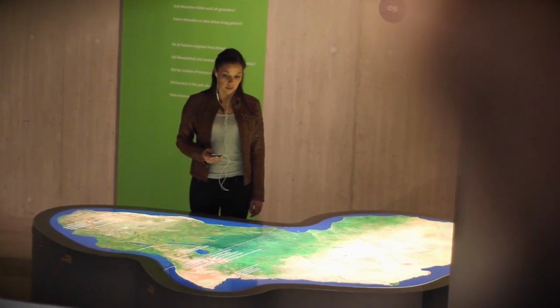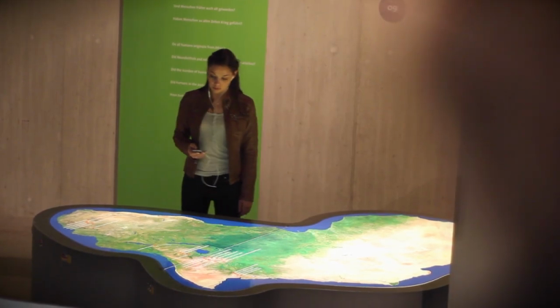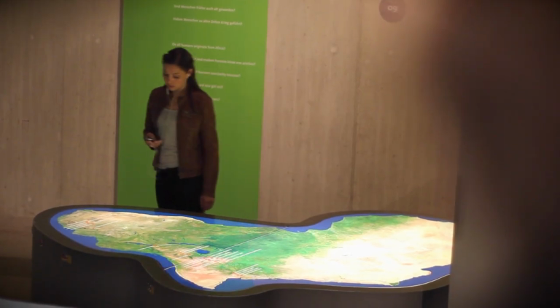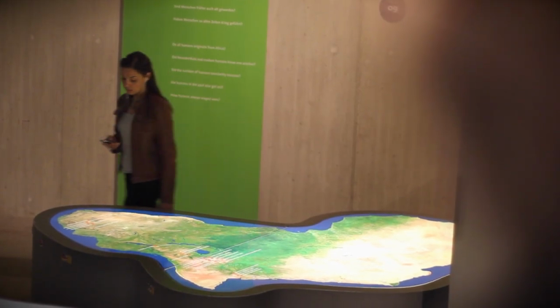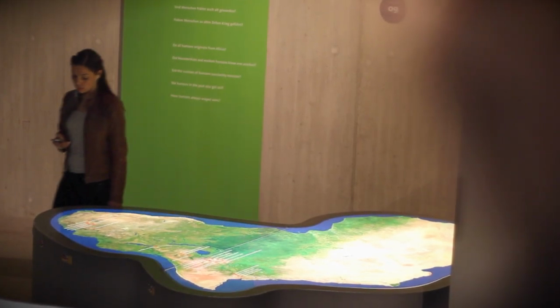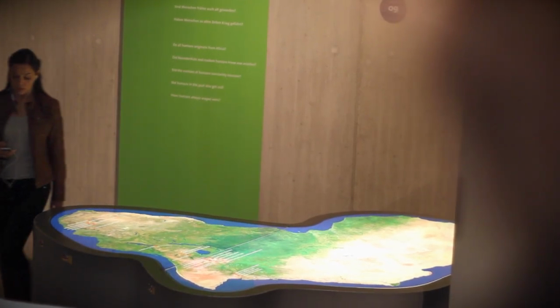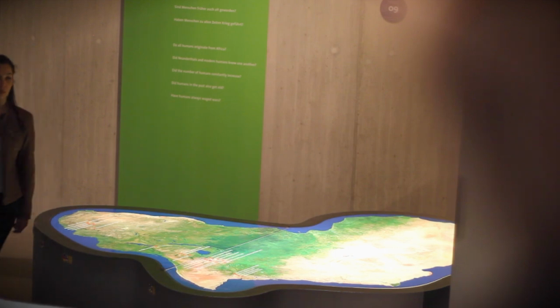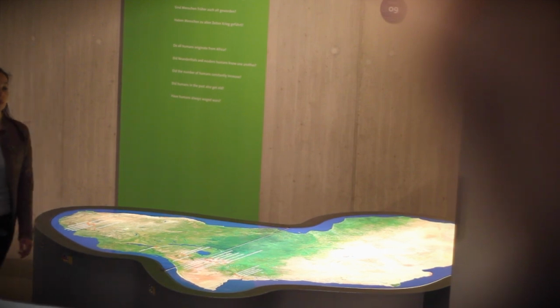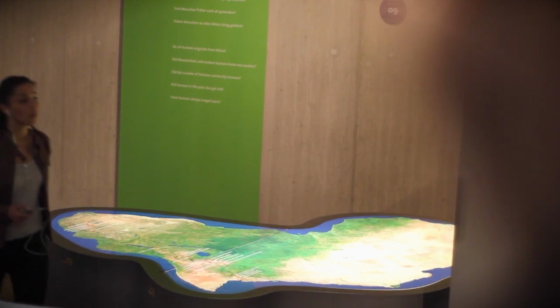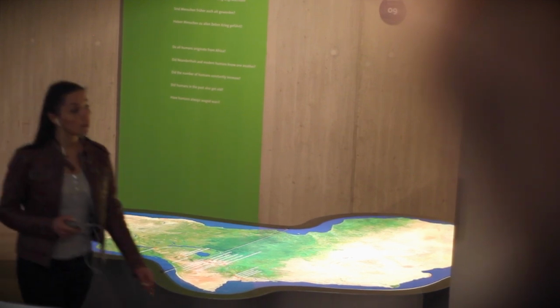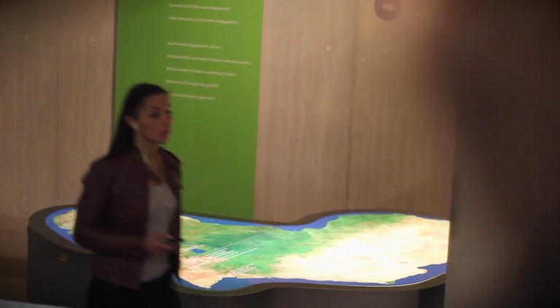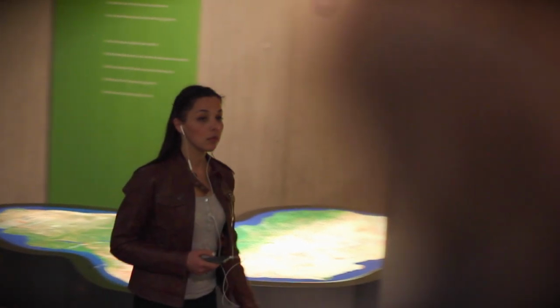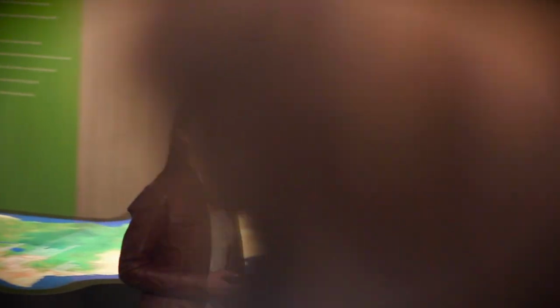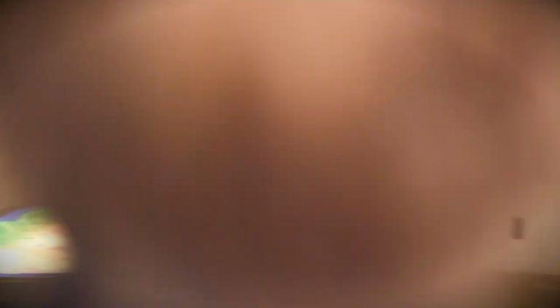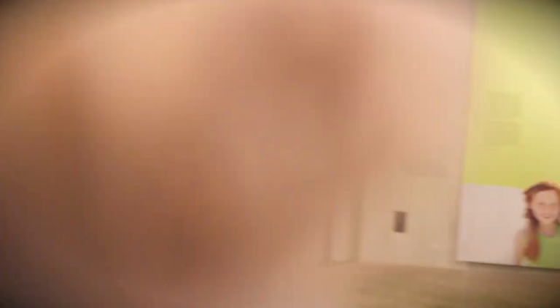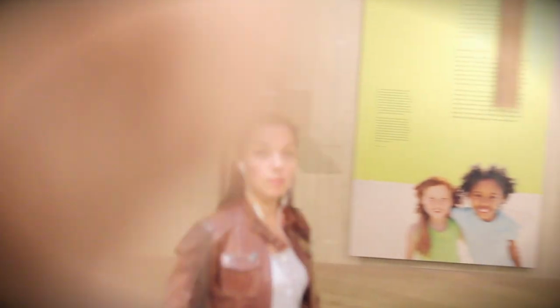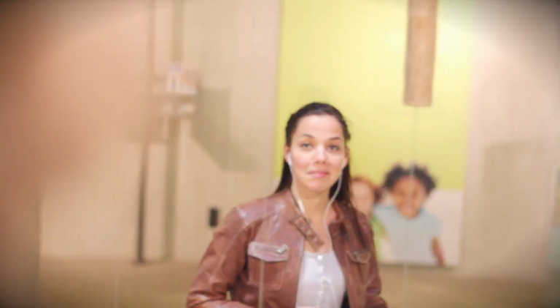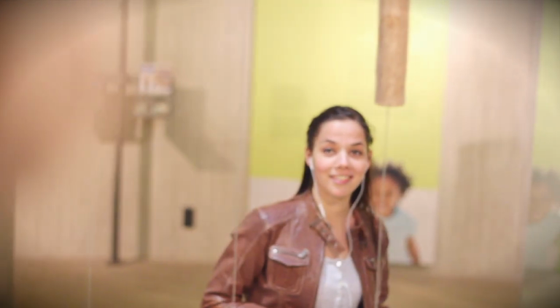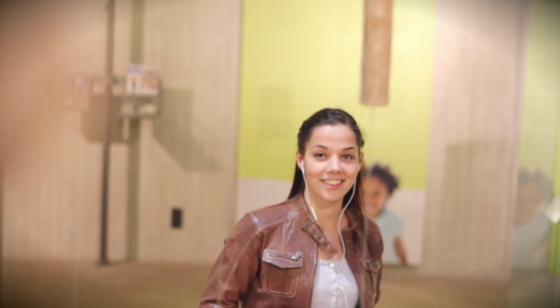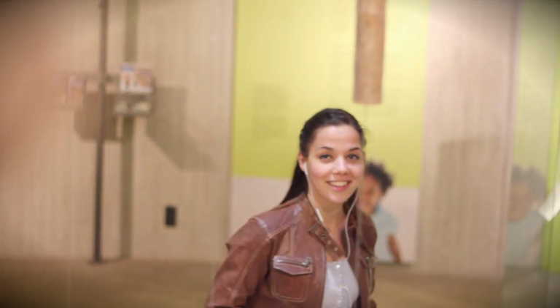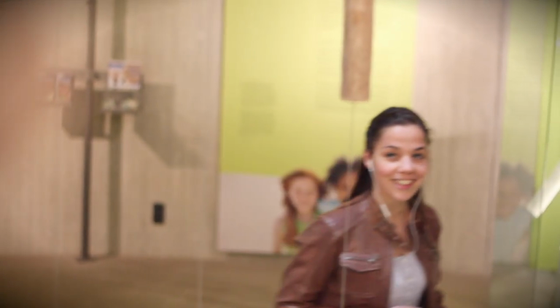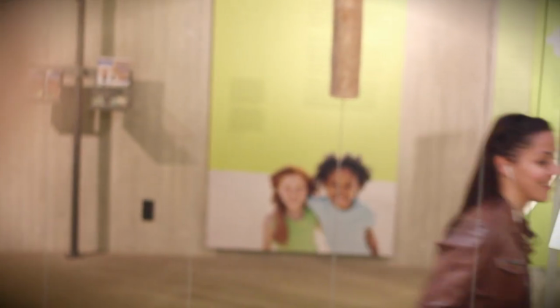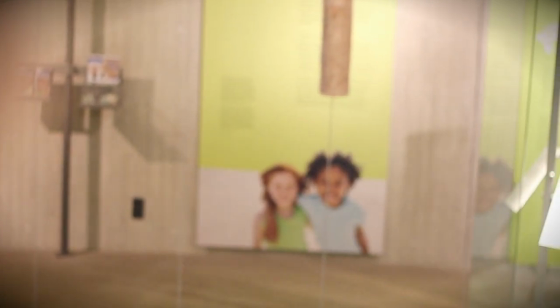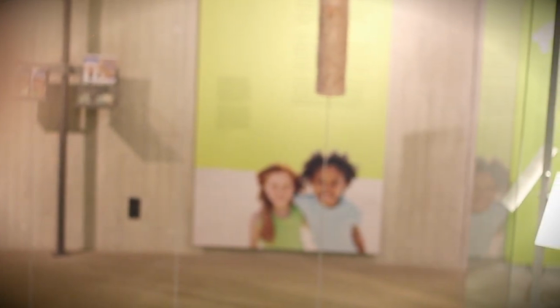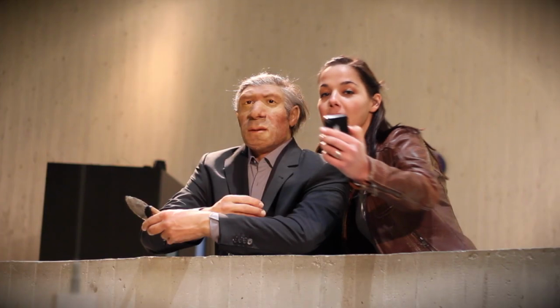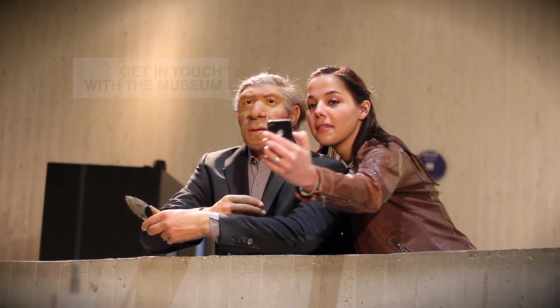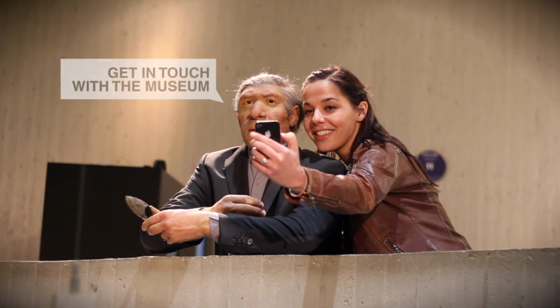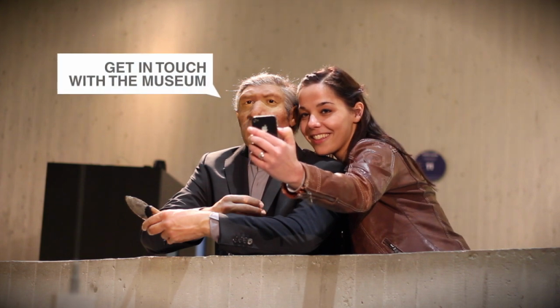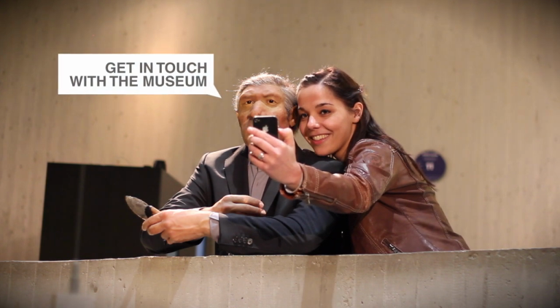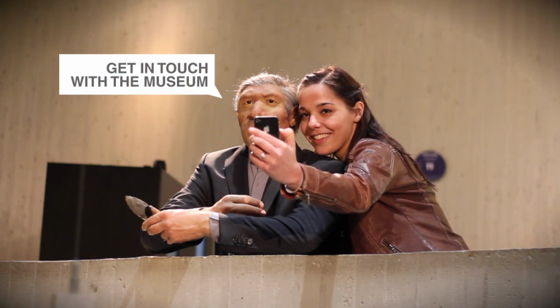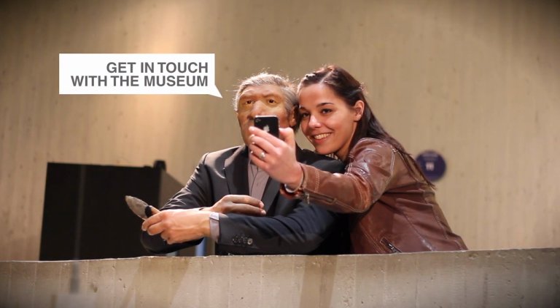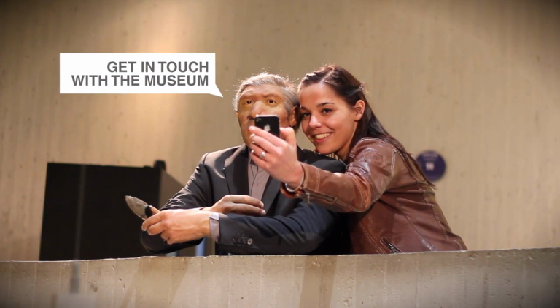True to the topic of human evolution, the visitor is at the center of the exhibition. With the Neanderthal Plus app, visitors have the opportunity to interact with the museum. For example, you can take a selfie and directly share your visit with your friends.